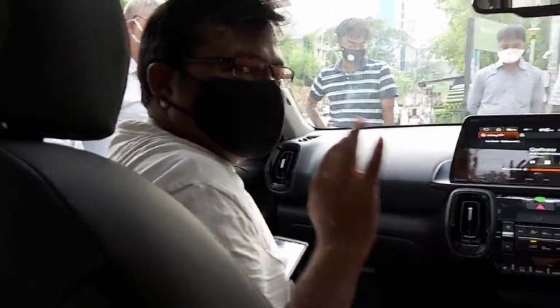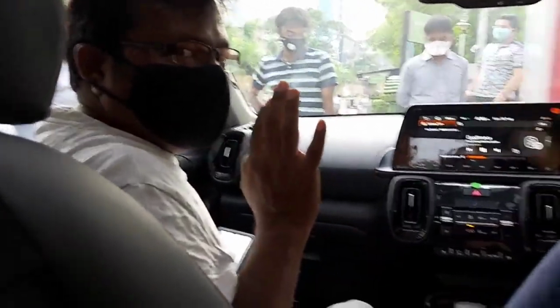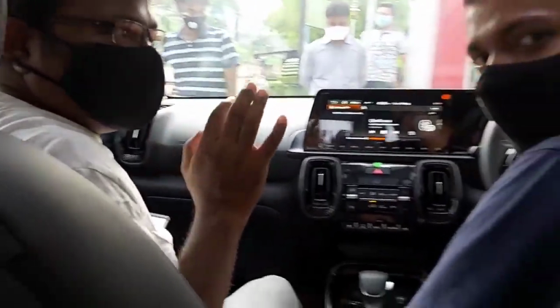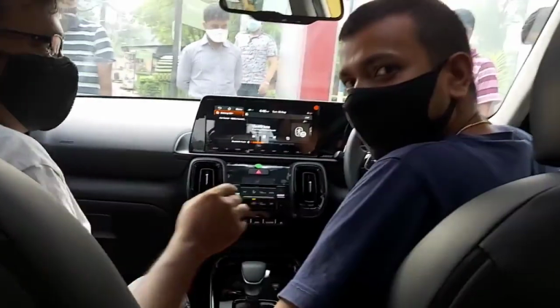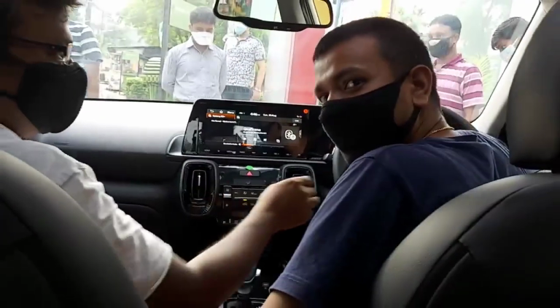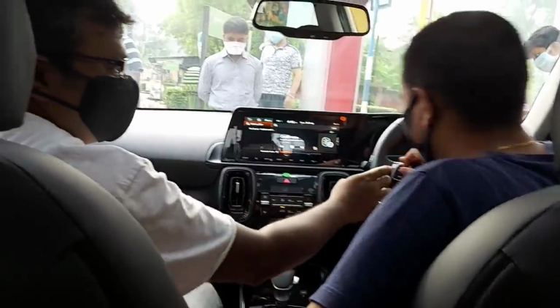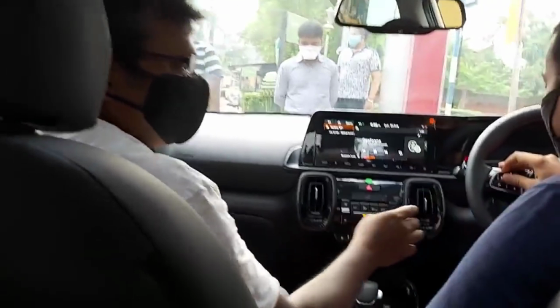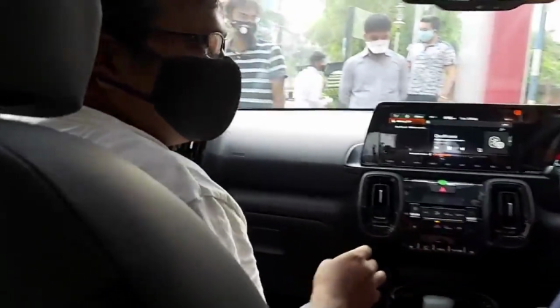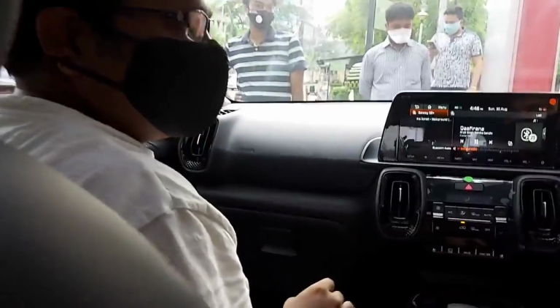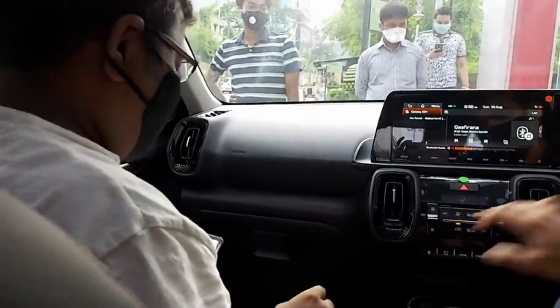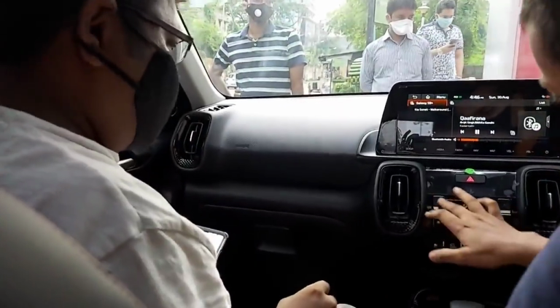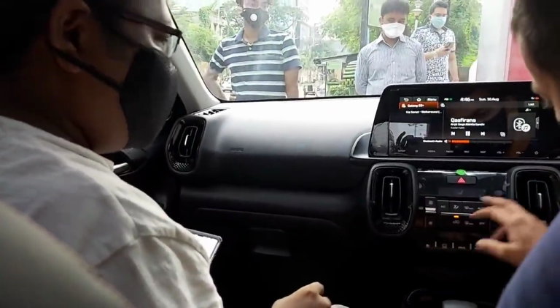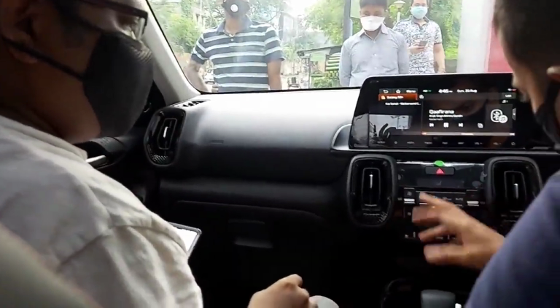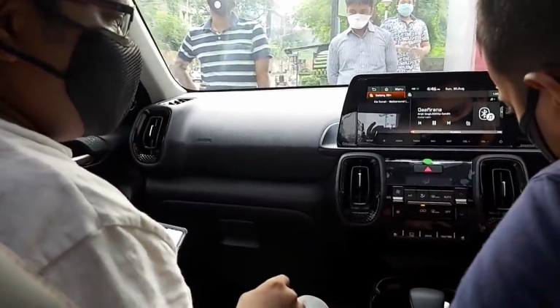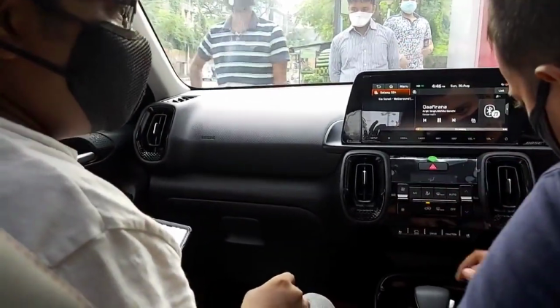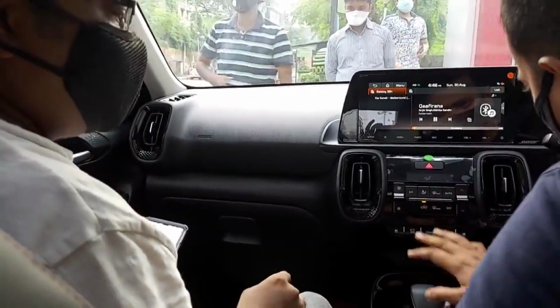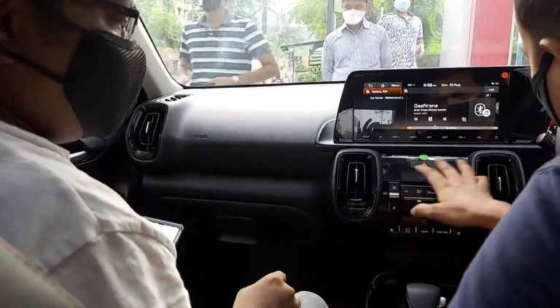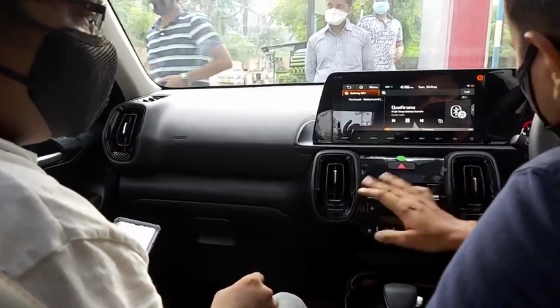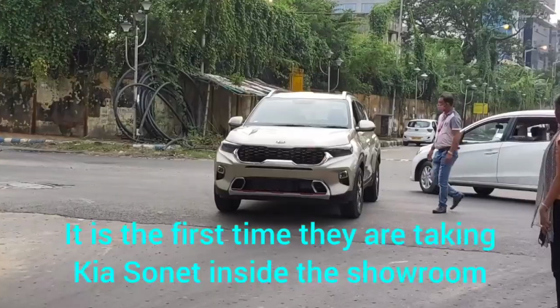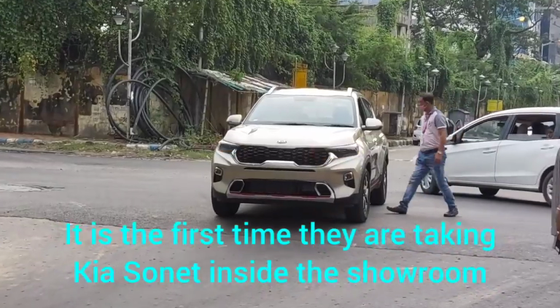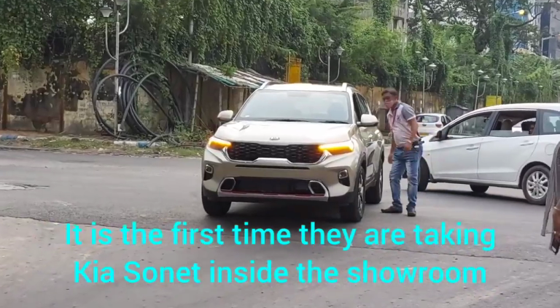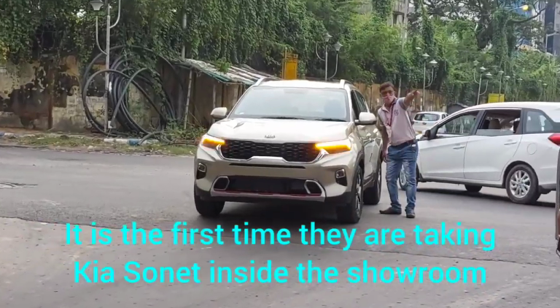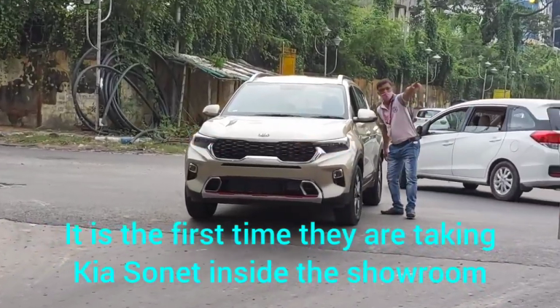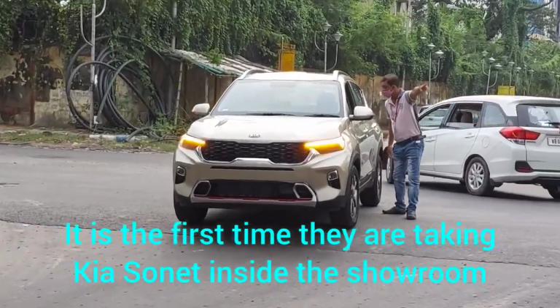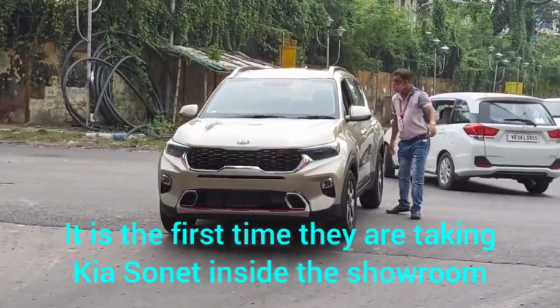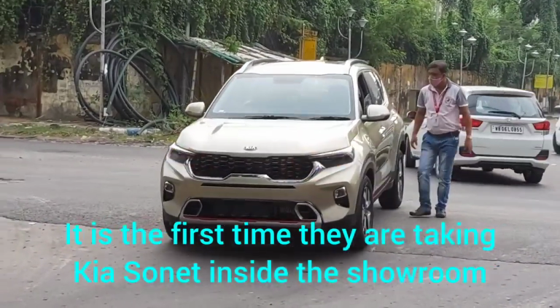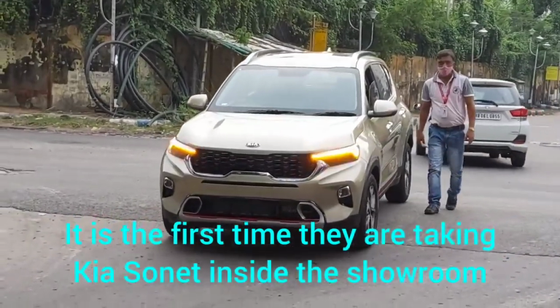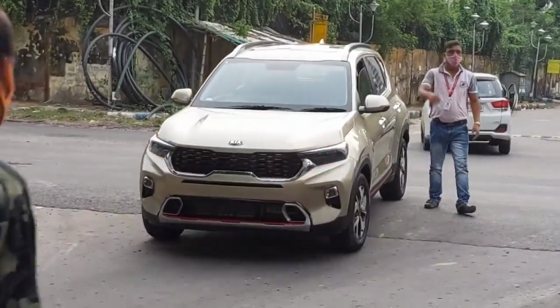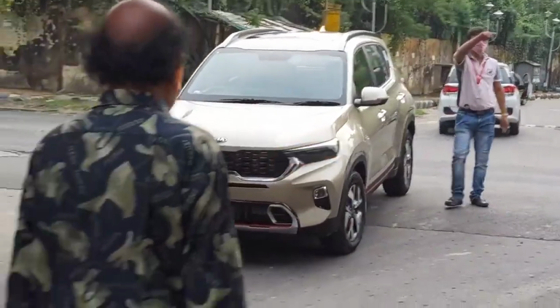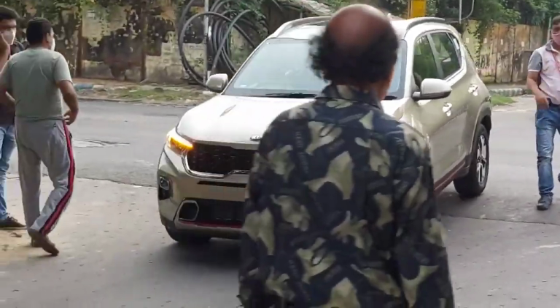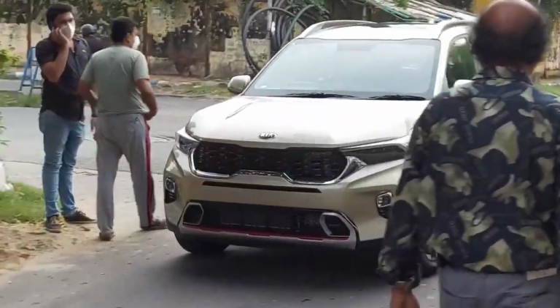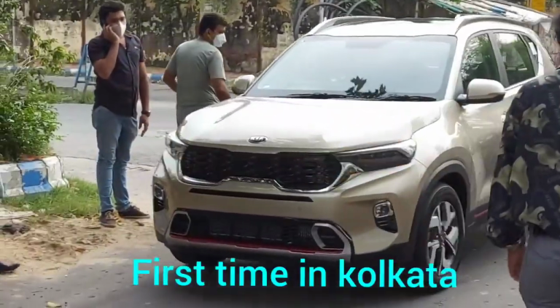Bose sound system. This is how the KIA Sonet looks.